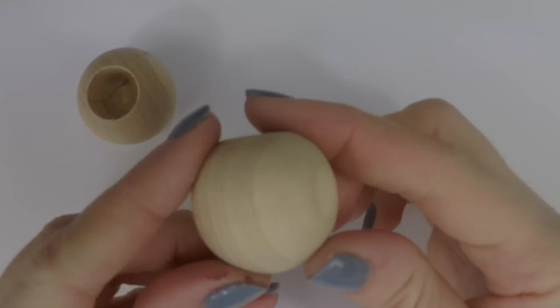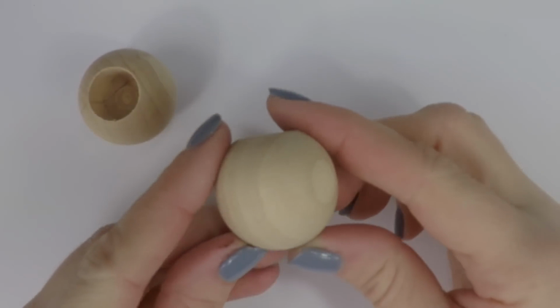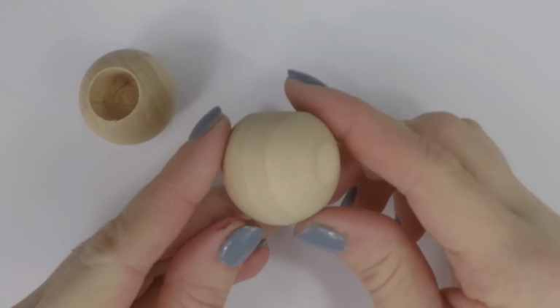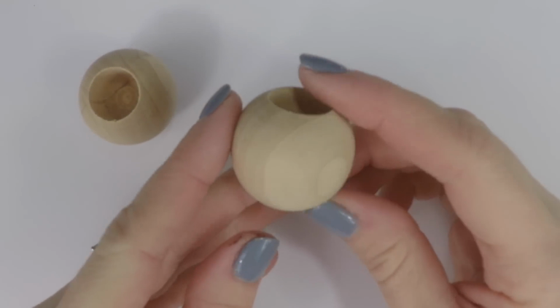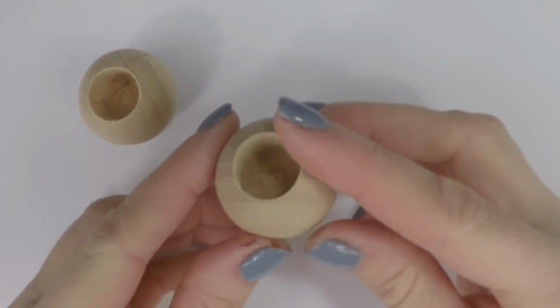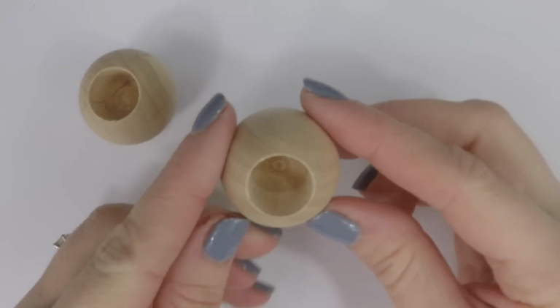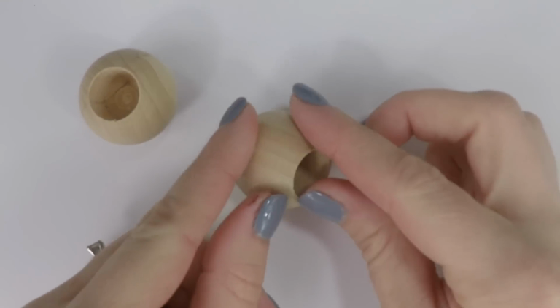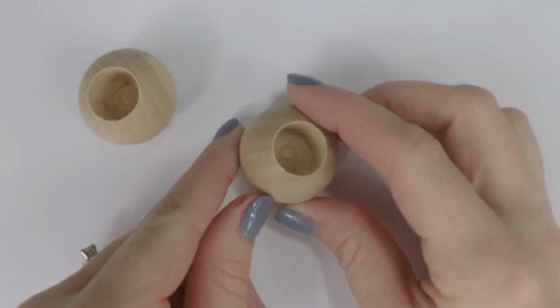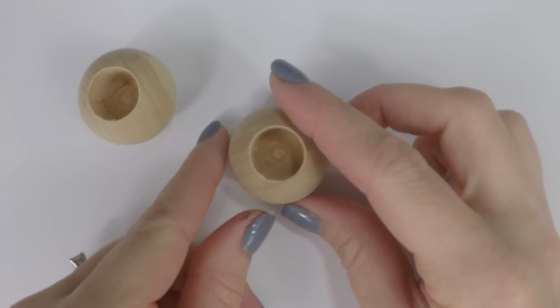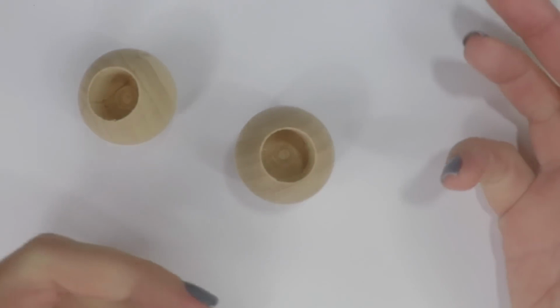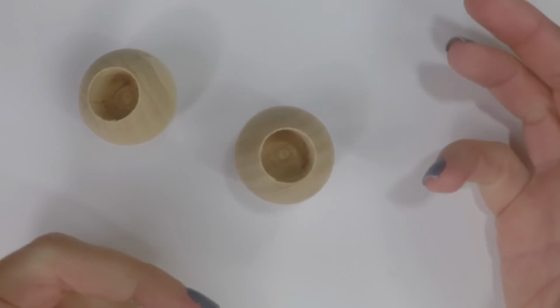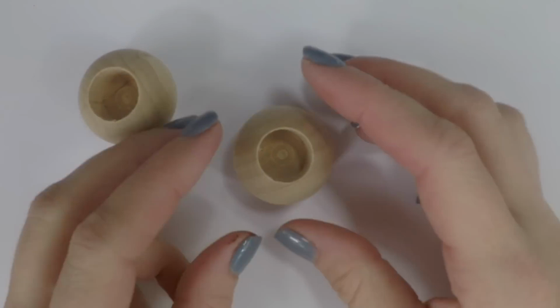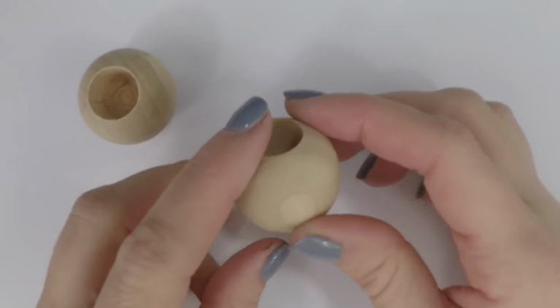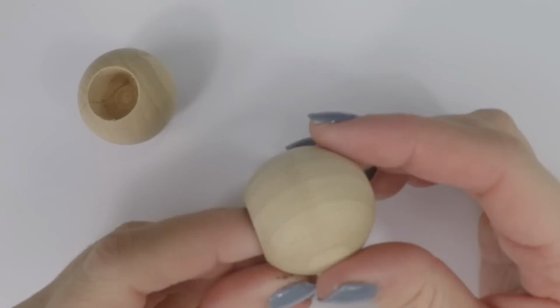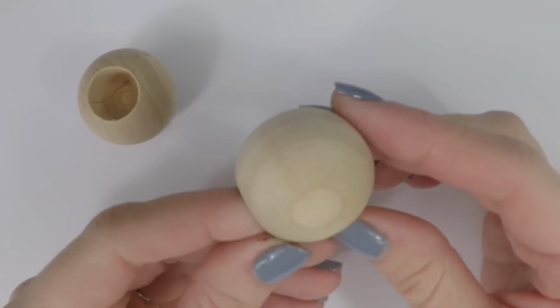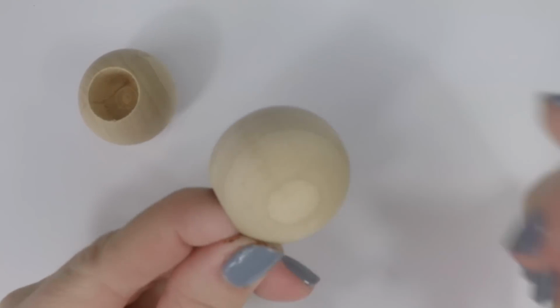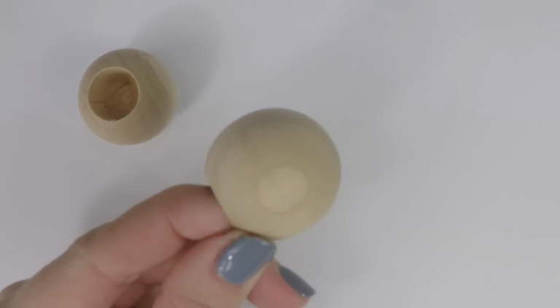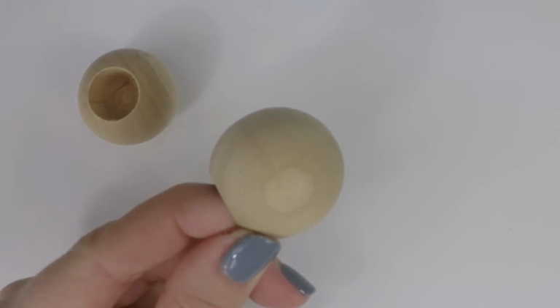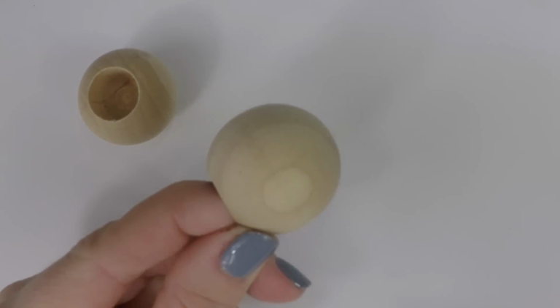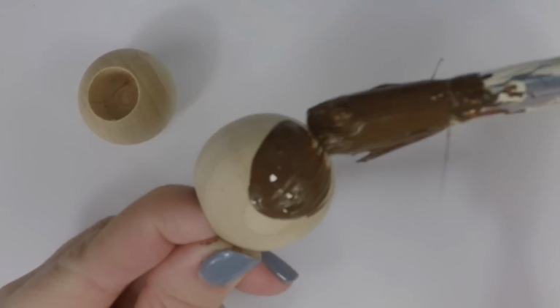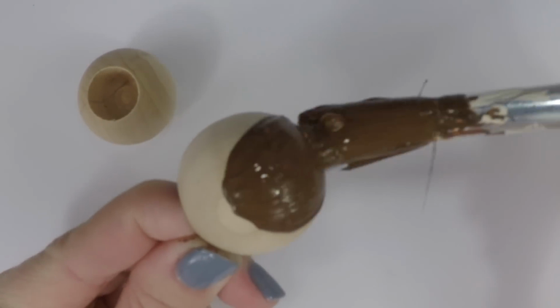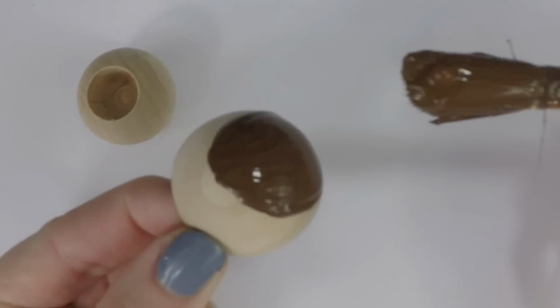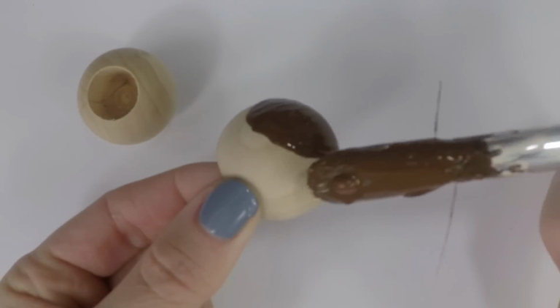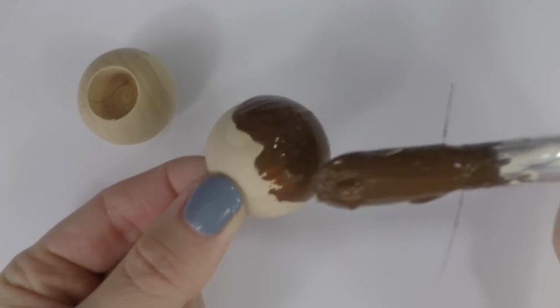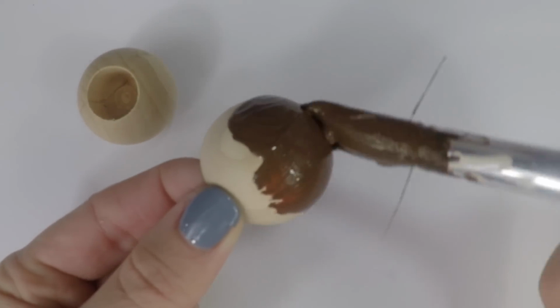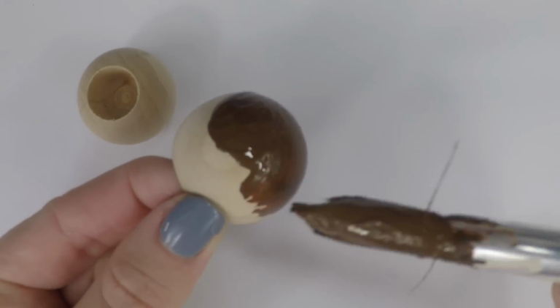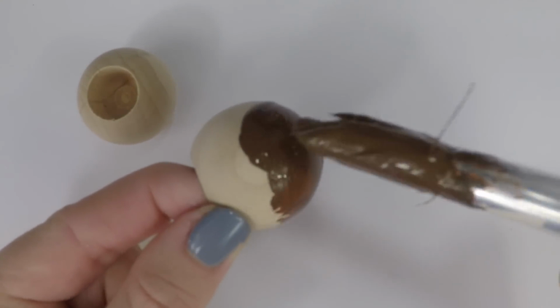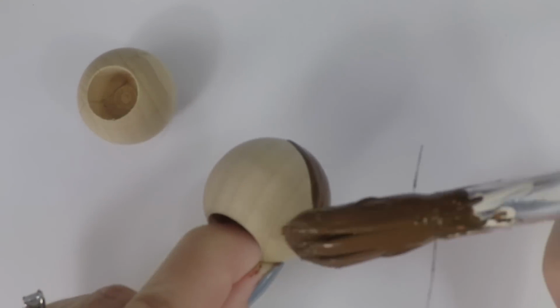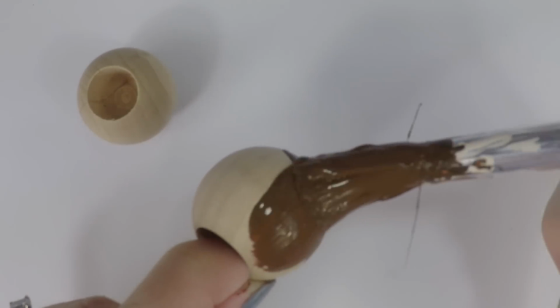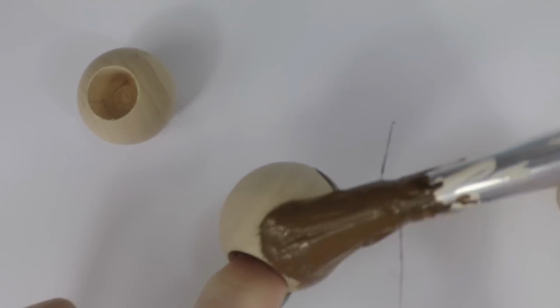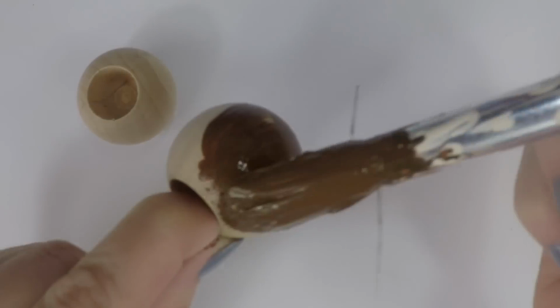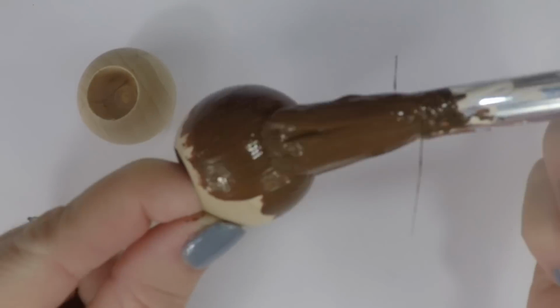Start by taking your dowel caps and painting them brown for the coconut. We found these dowel caps at Hobby Lobby, but you might be able to find them on Amazon or other craft stores.